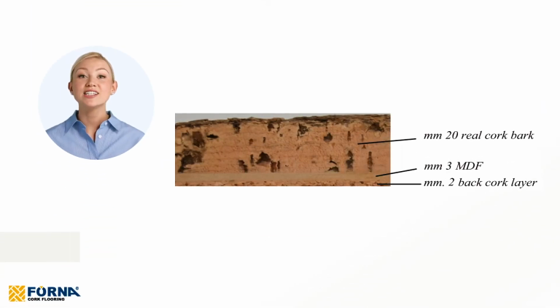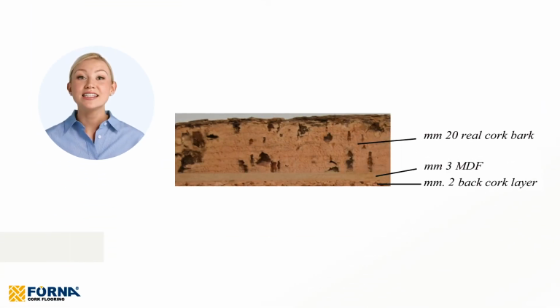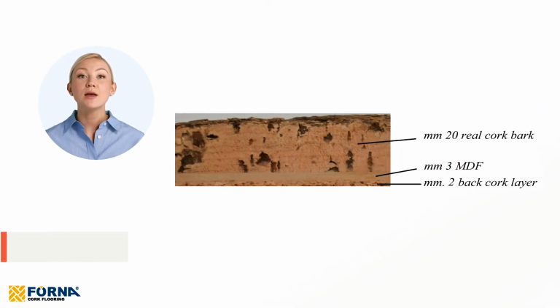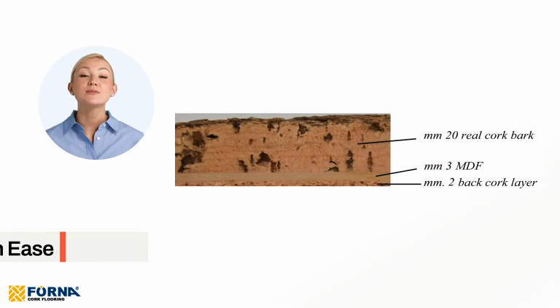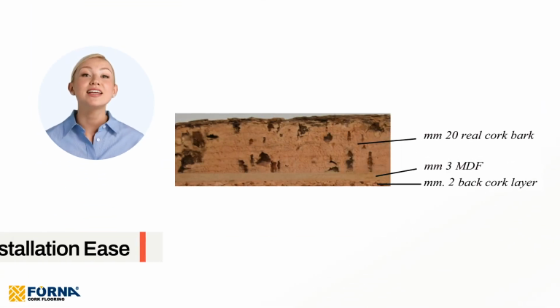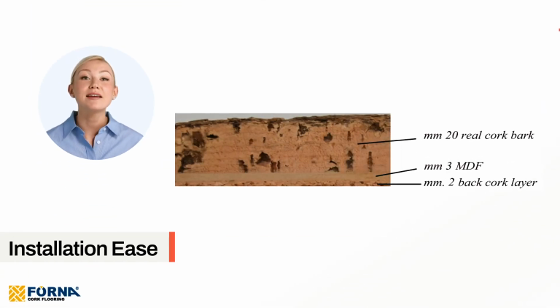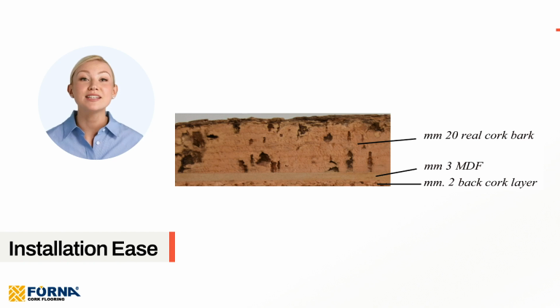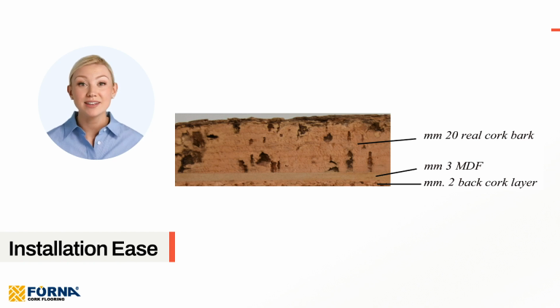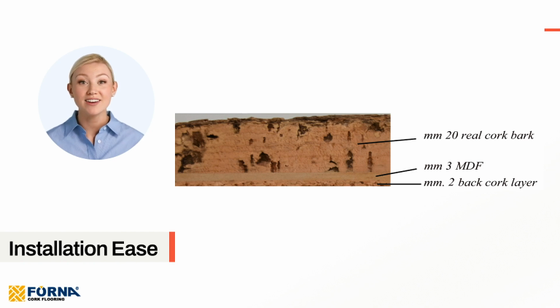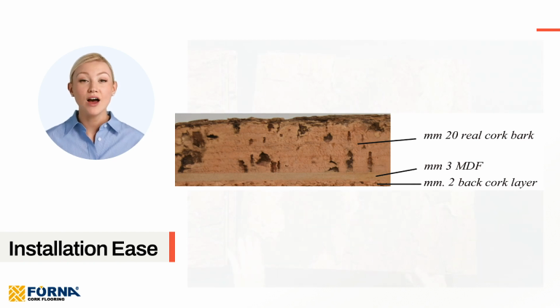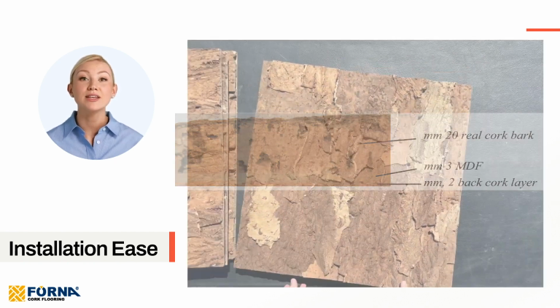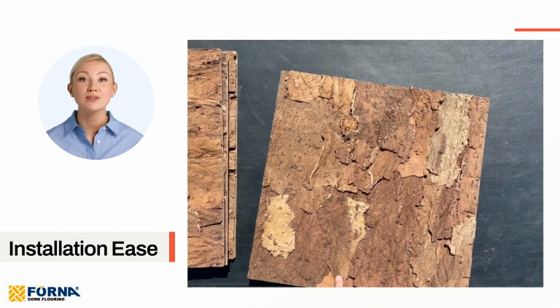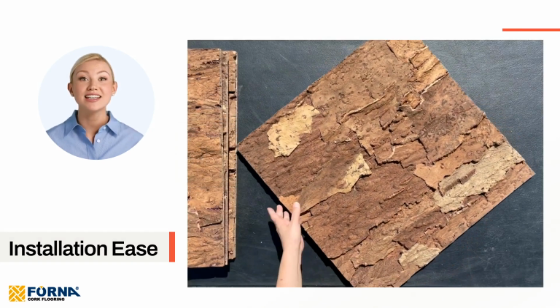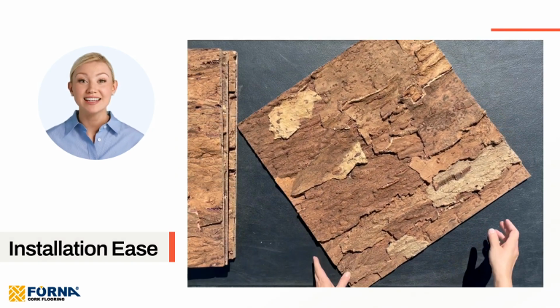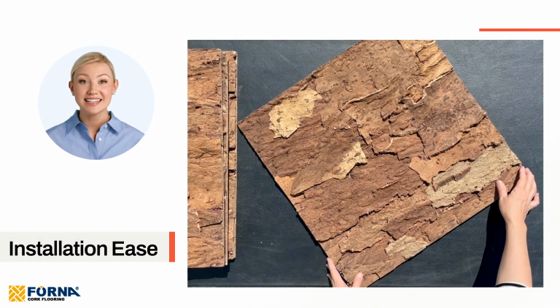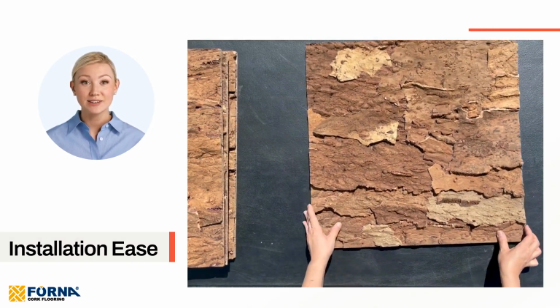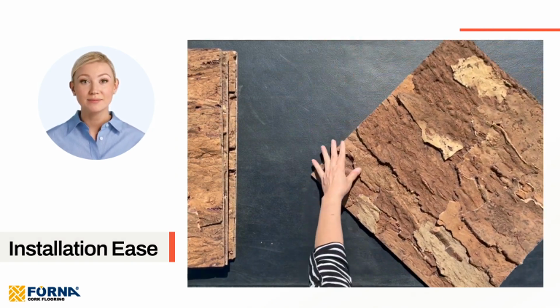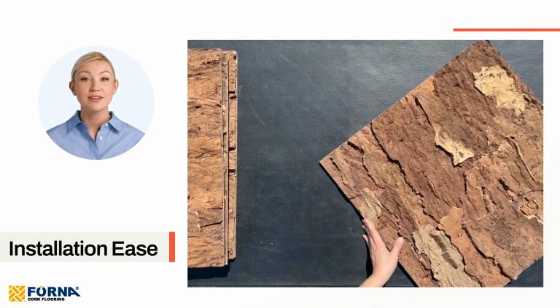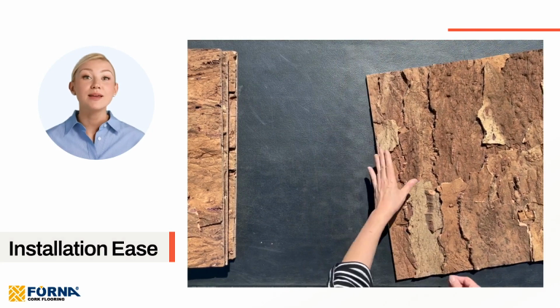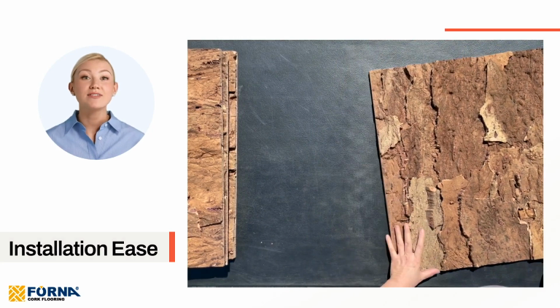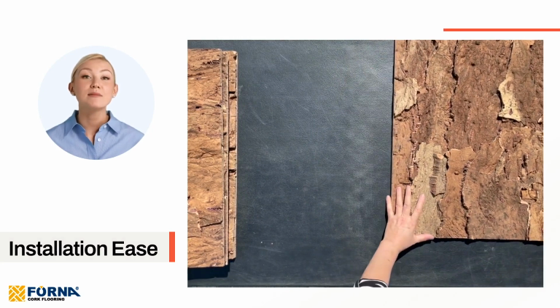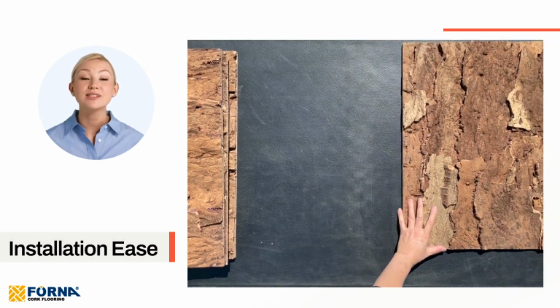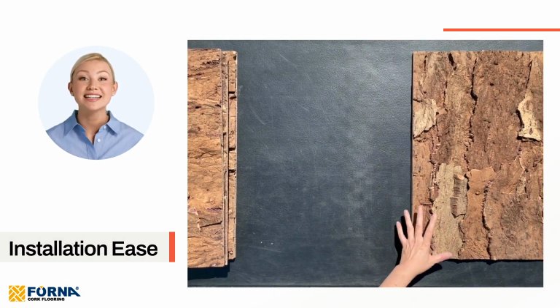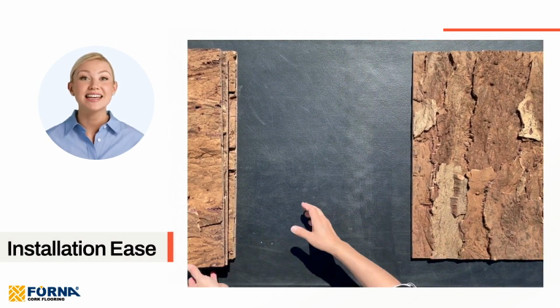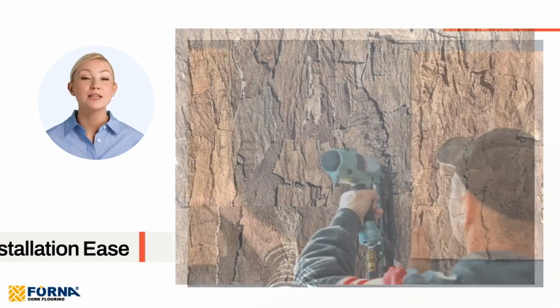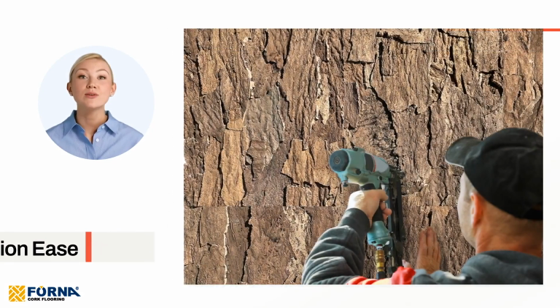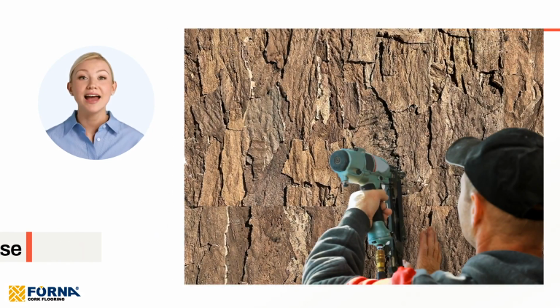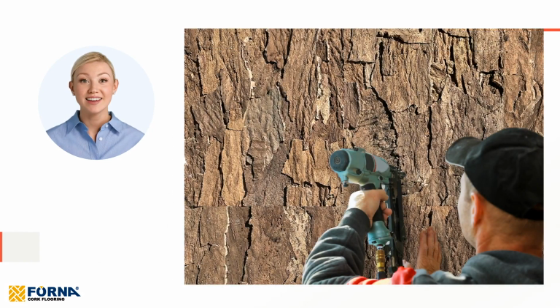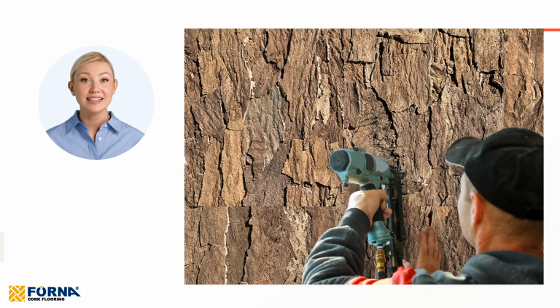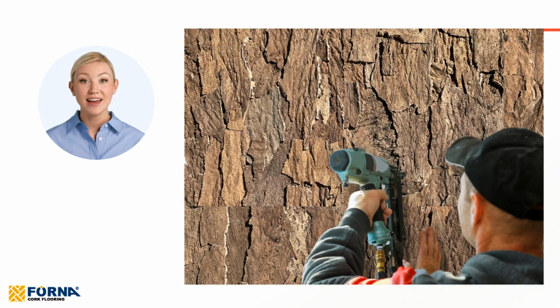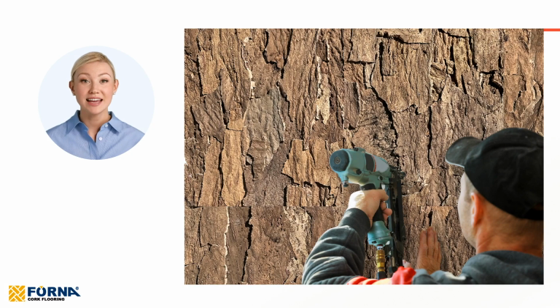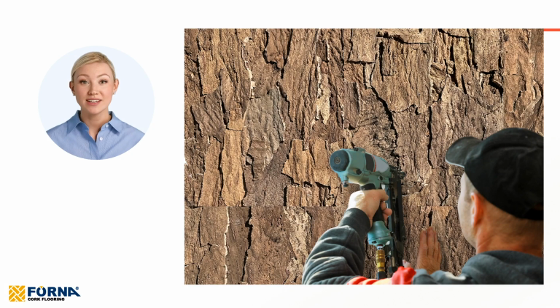Installation ease. Updated with a 3mm MDF middle layer, our EcoClay panels are designed for easy installation. They are lightweight enough to be mounted on ceilings and can be installed with a brad nailer, simplifying the setup process.